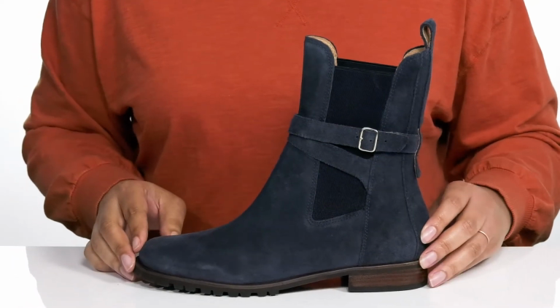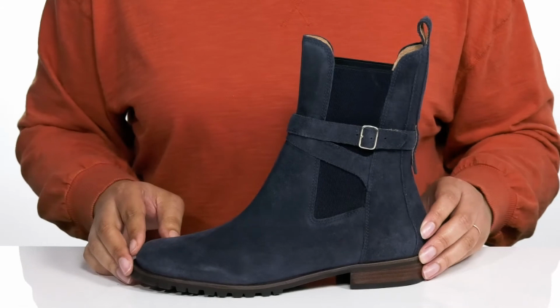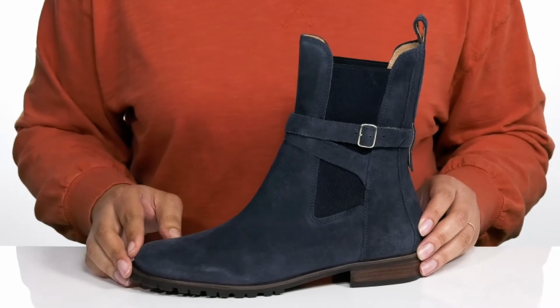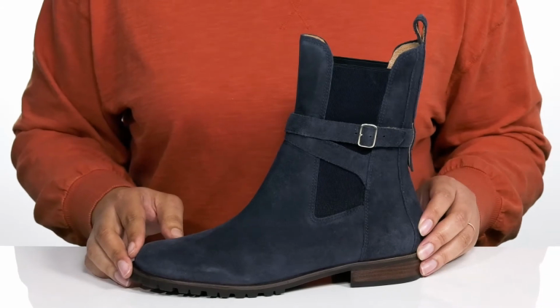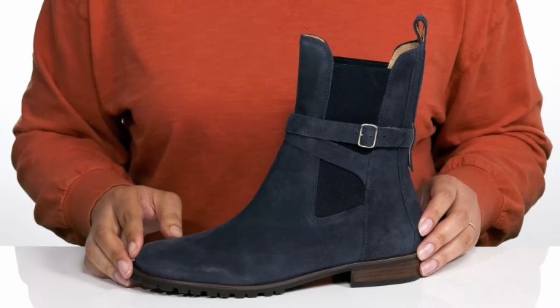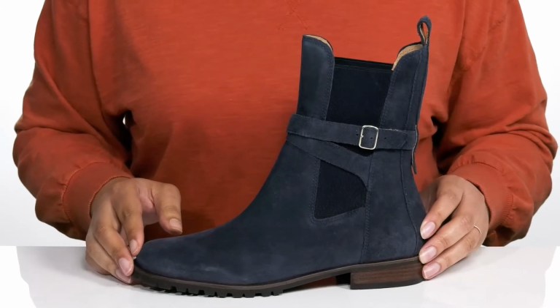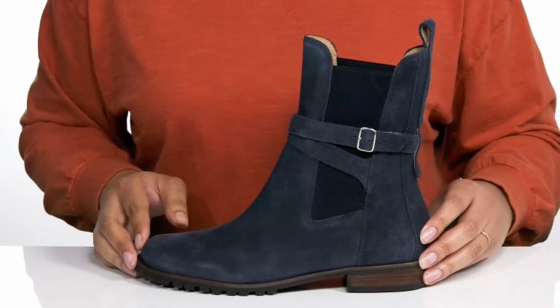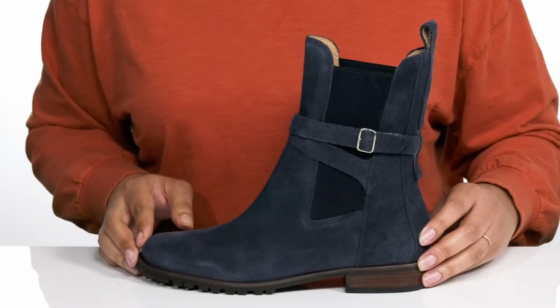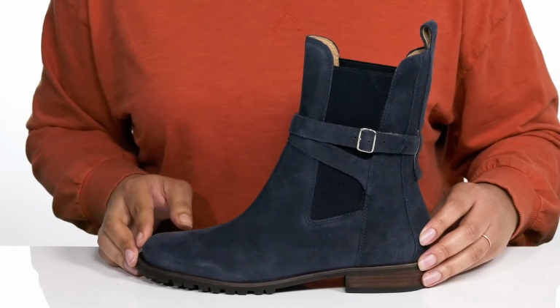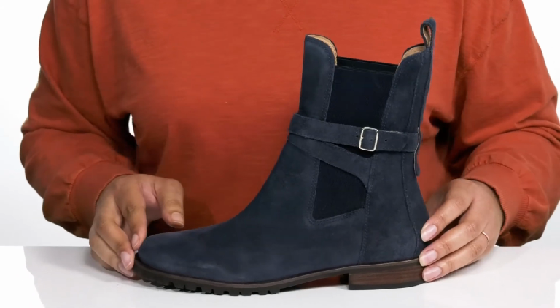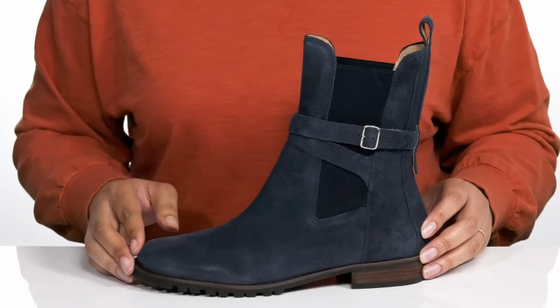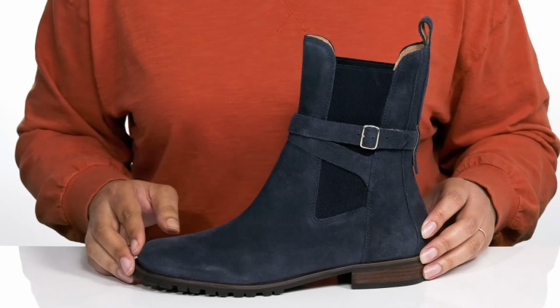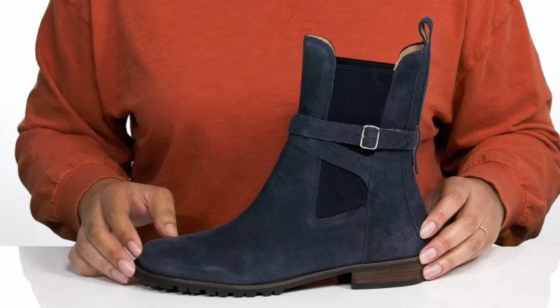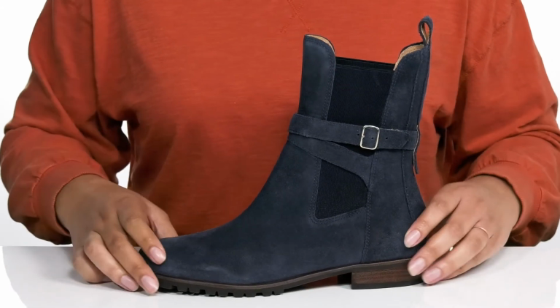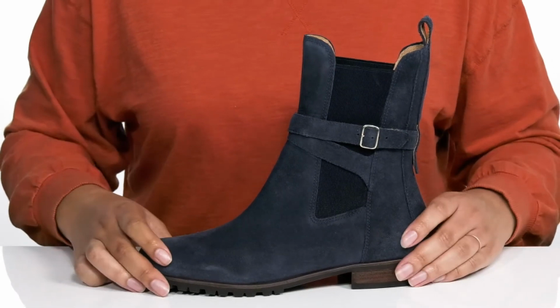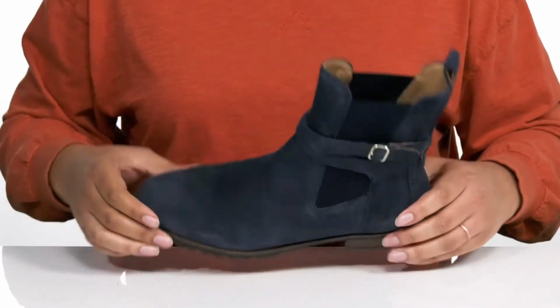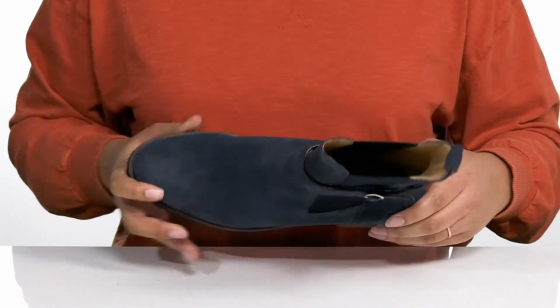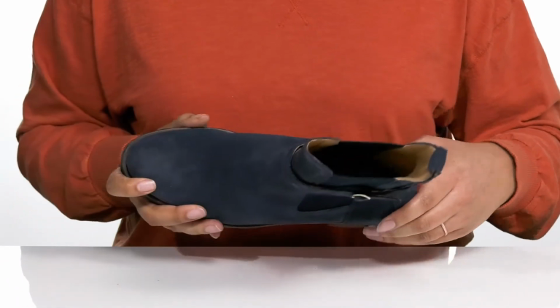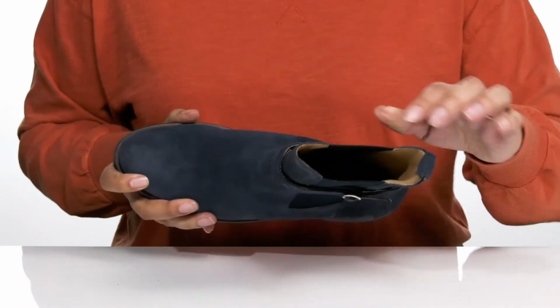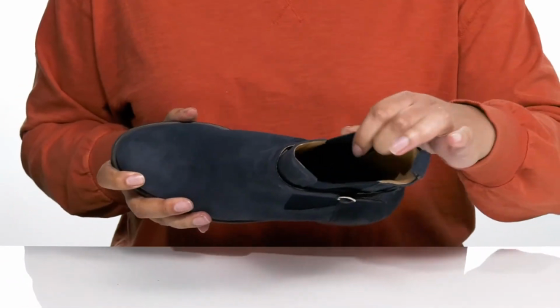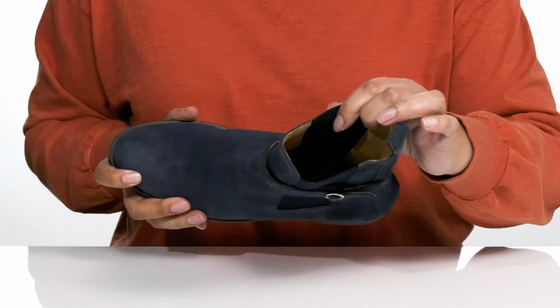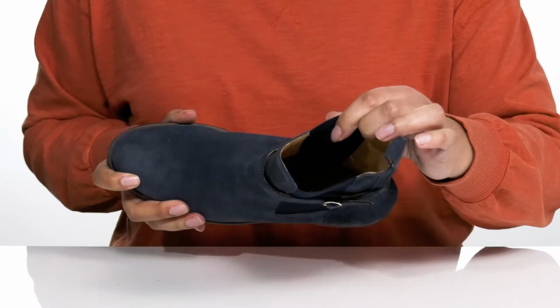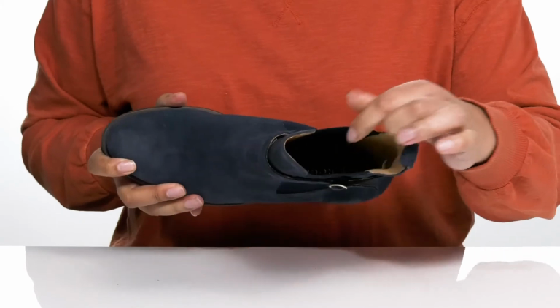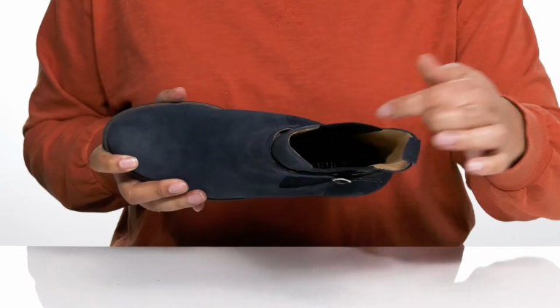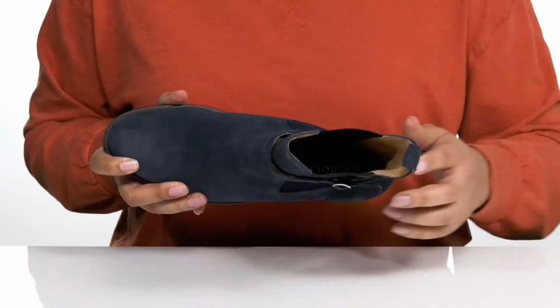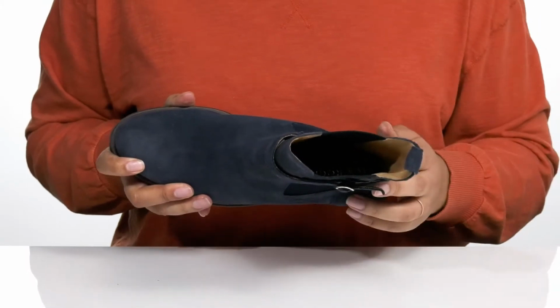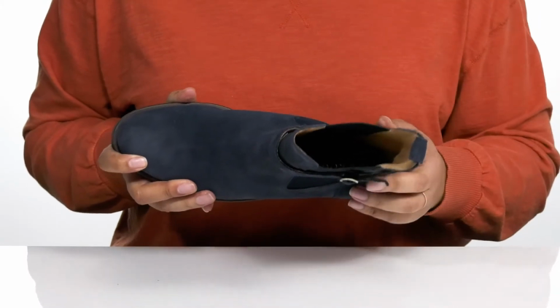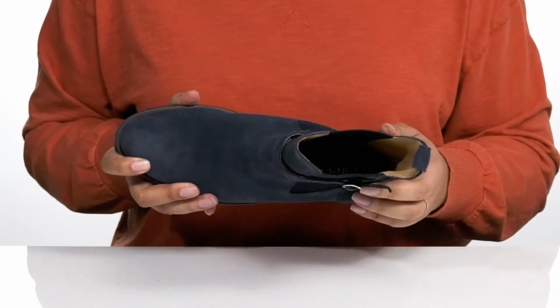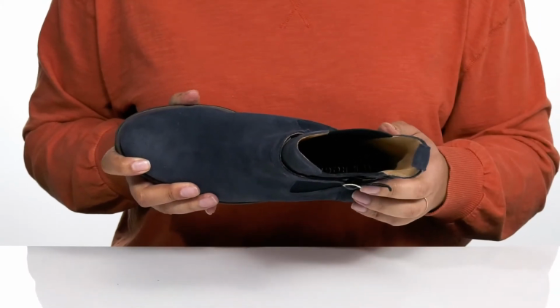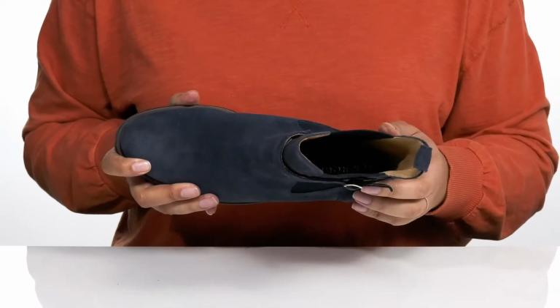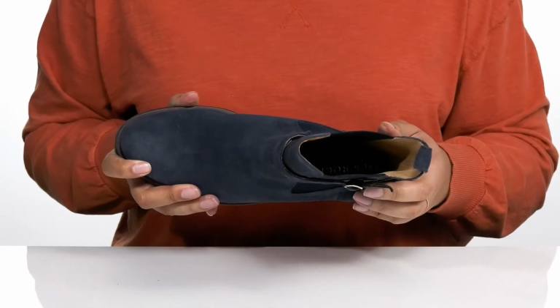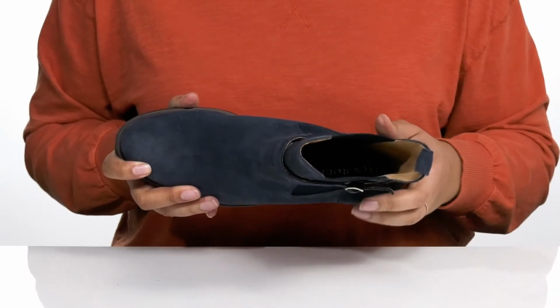I would wear these with some skinny jeans and a nice flowy blouse. Inside there is a leather lining with a cushioned footbed to keep you comfortable all day.